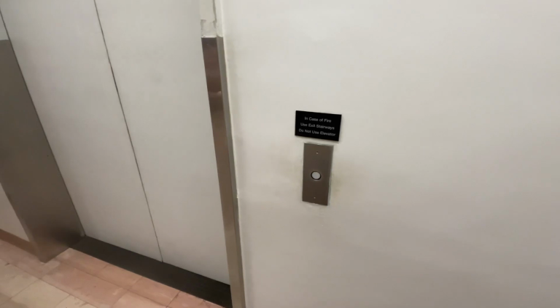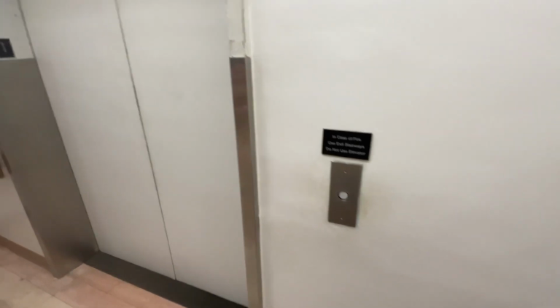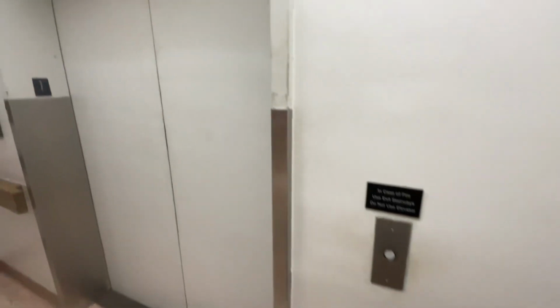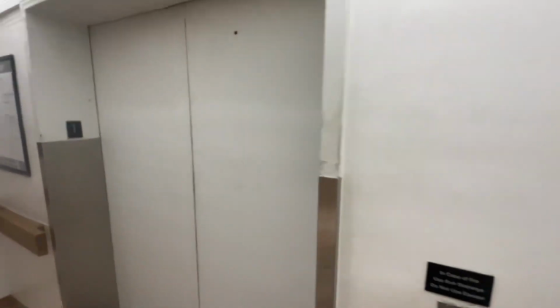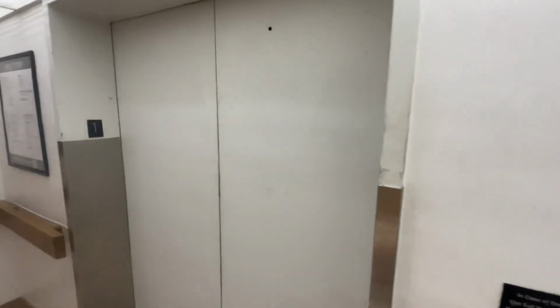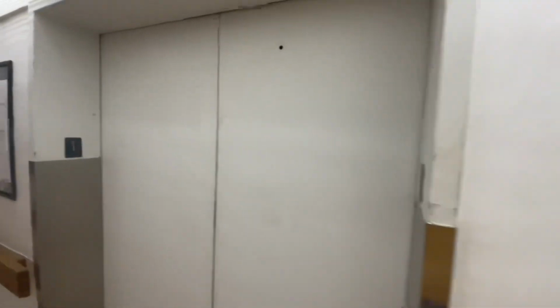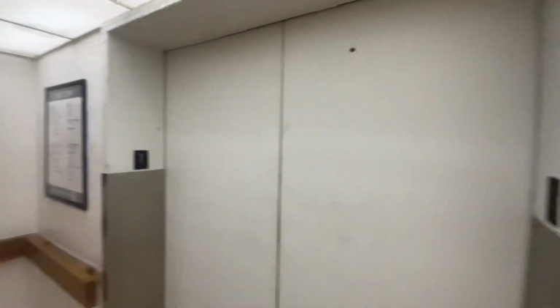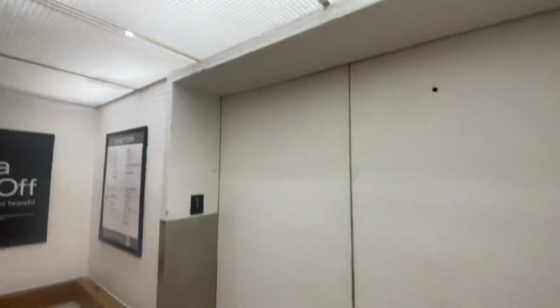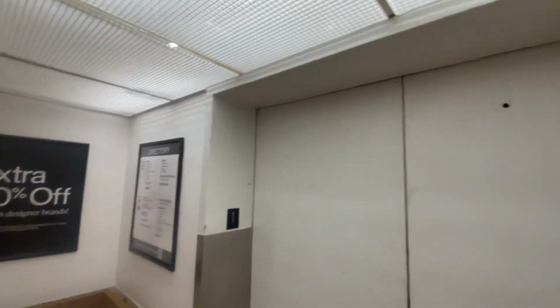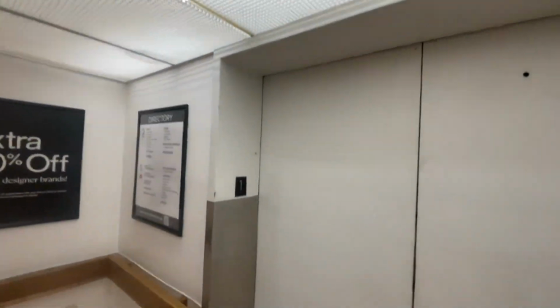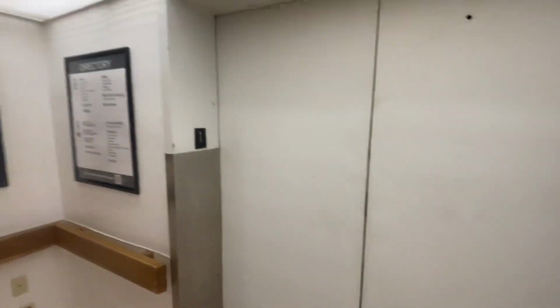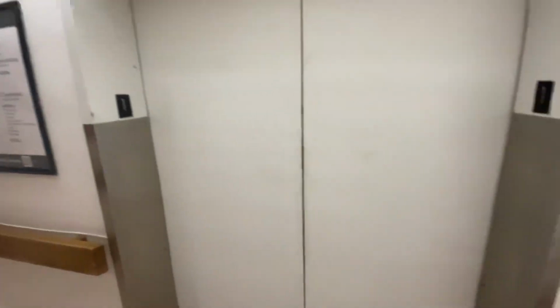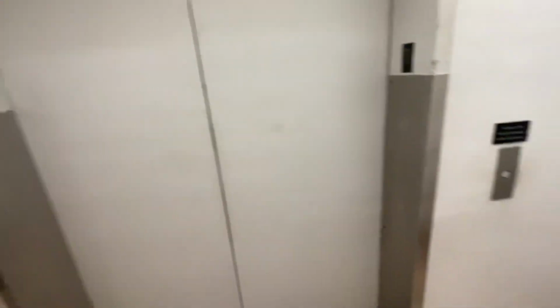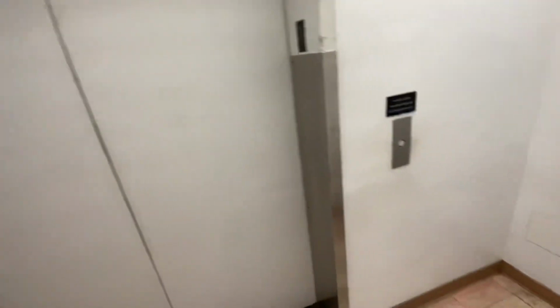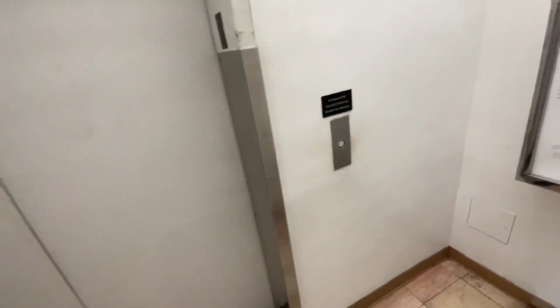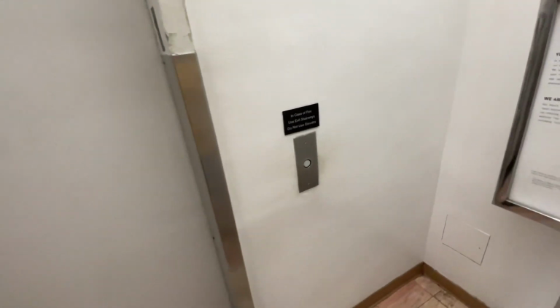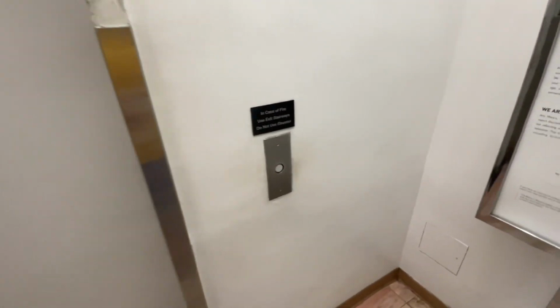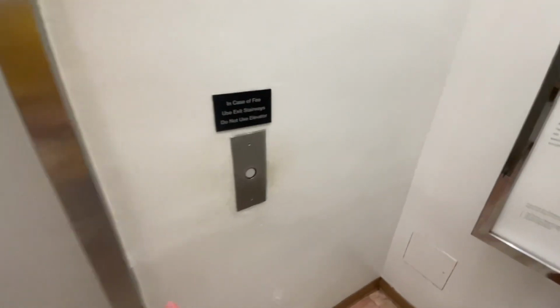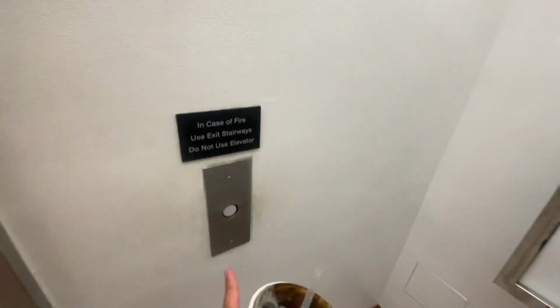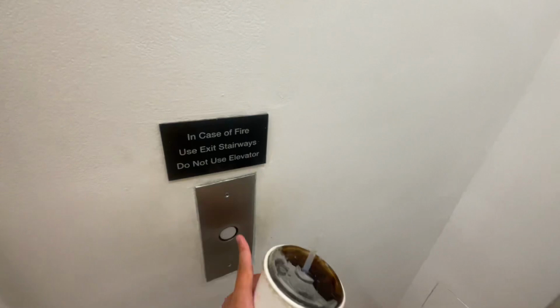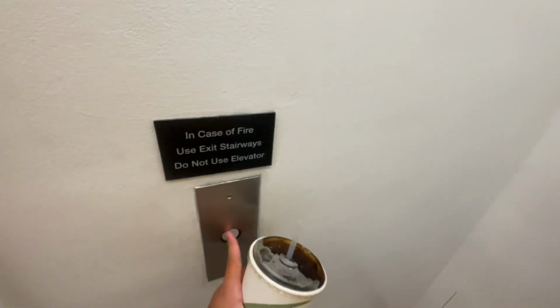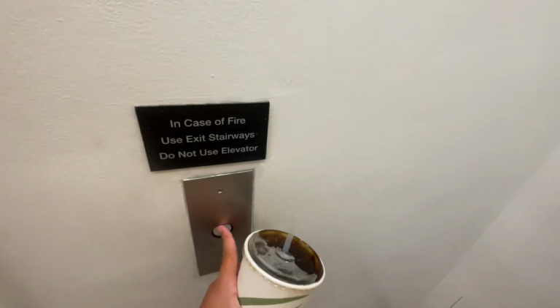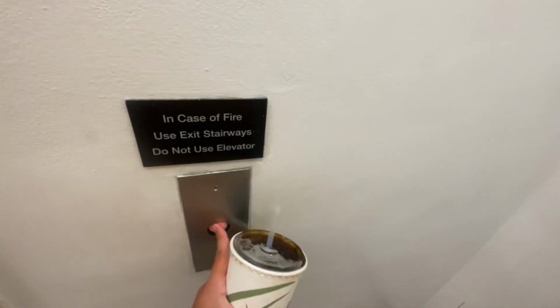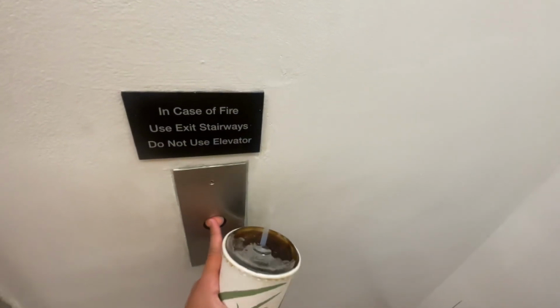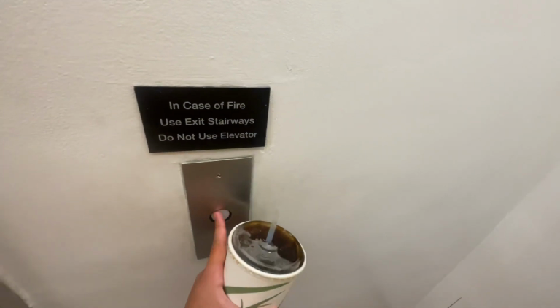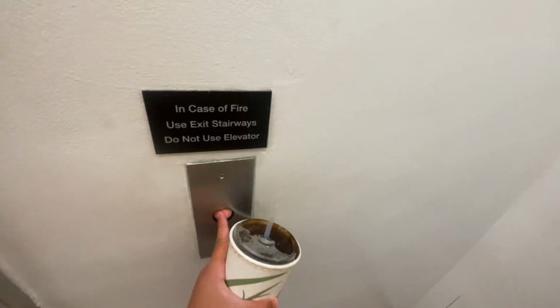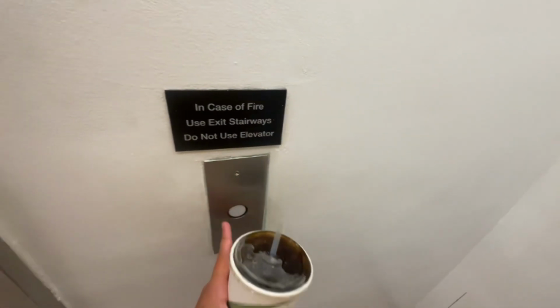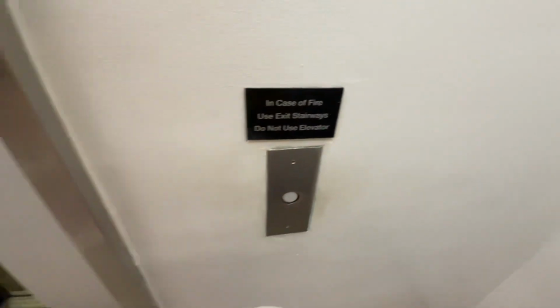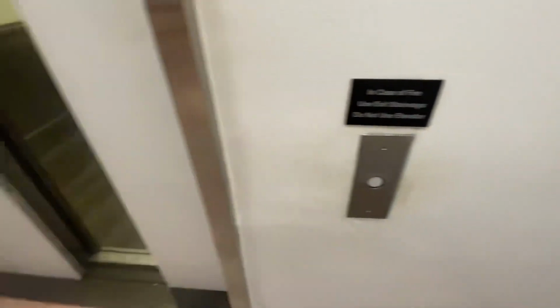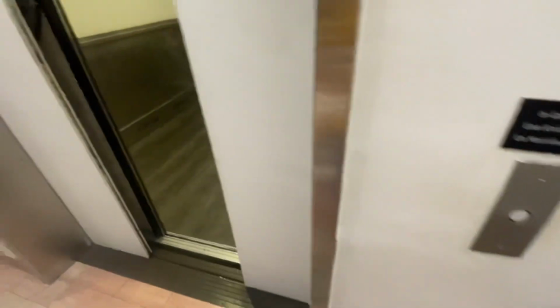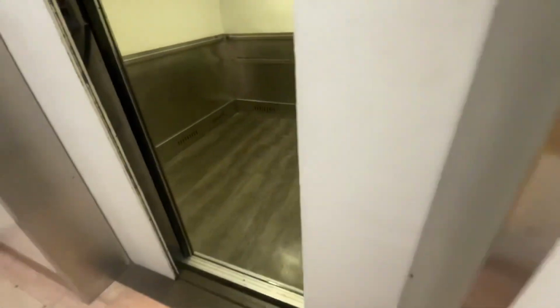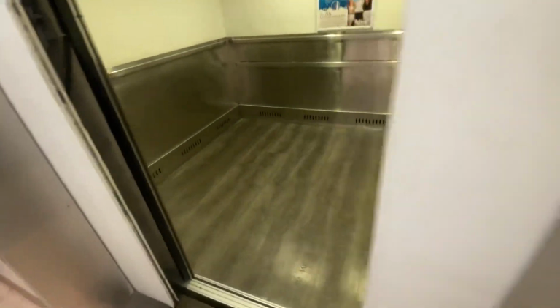This is the elevator at Macy's, Ala Moana, Honolulu, Hawaii. This is an Otis.